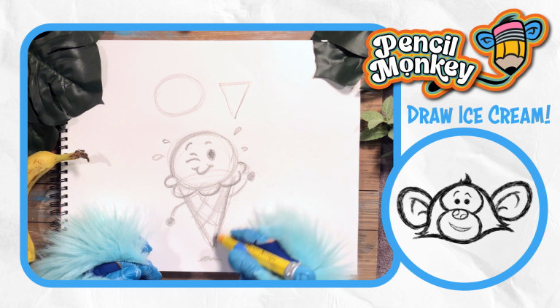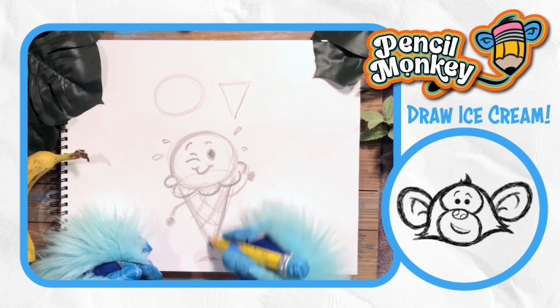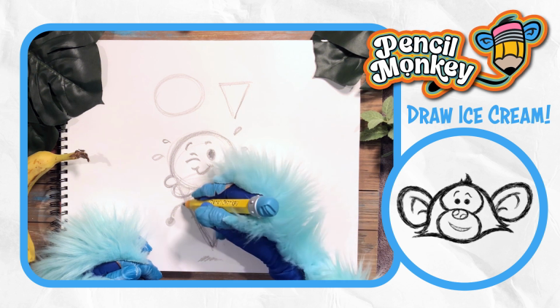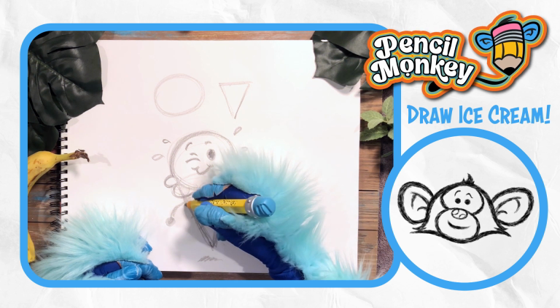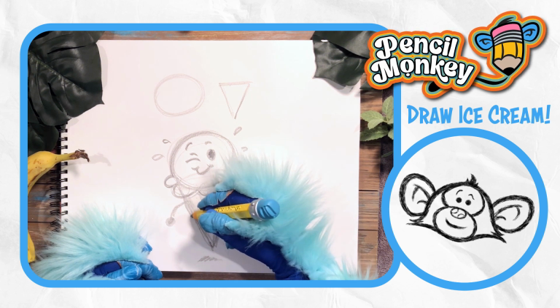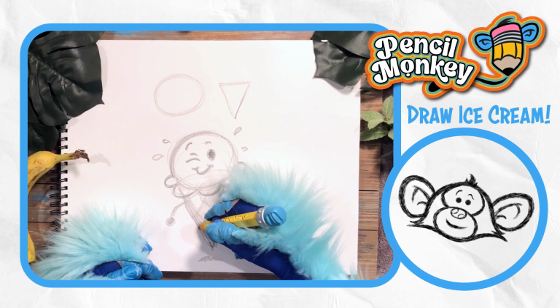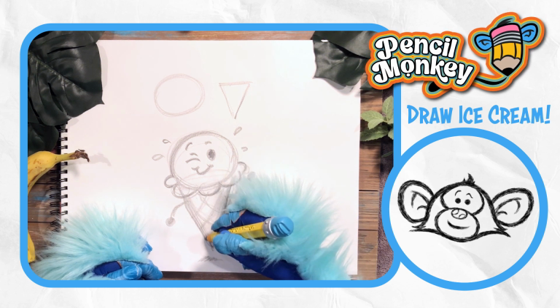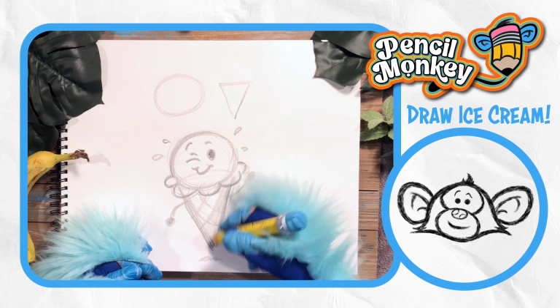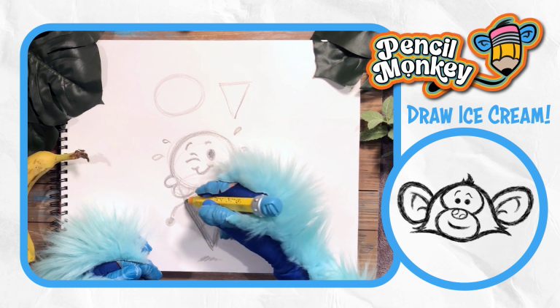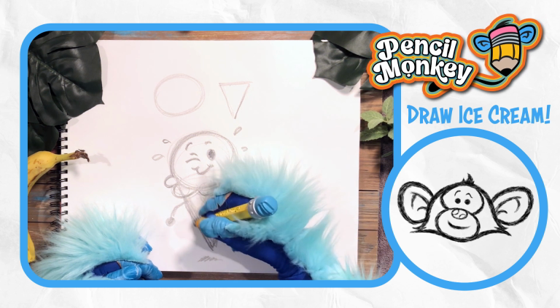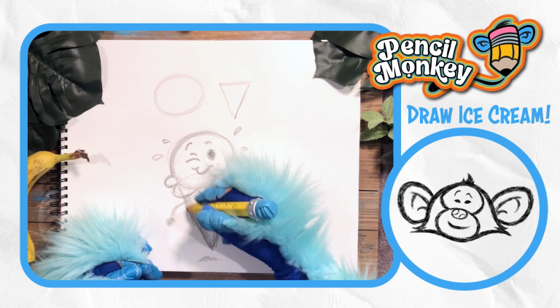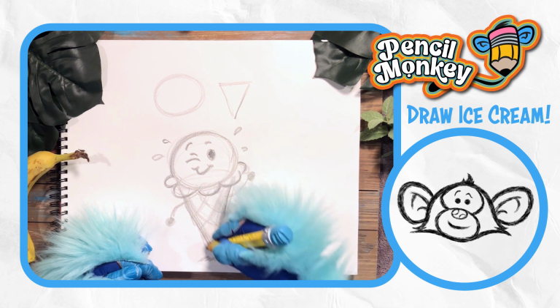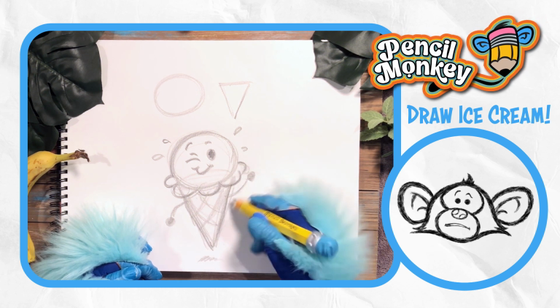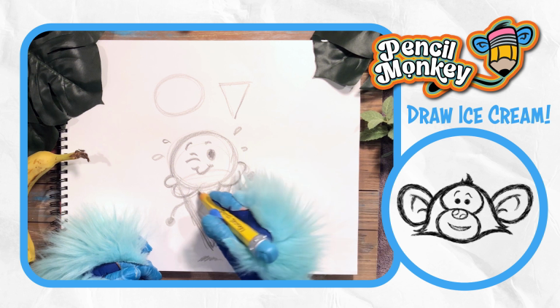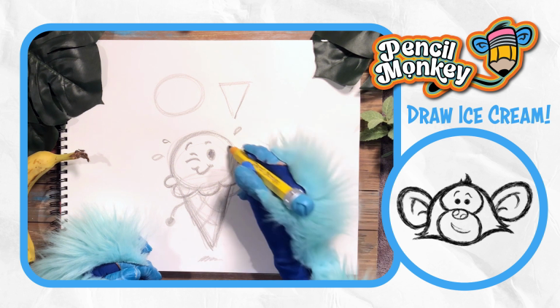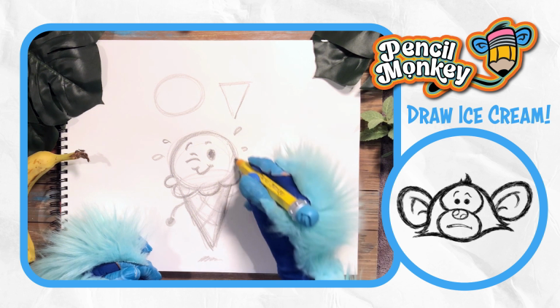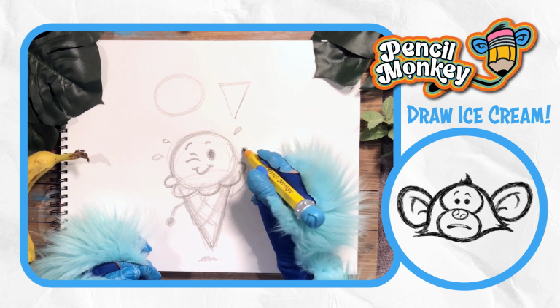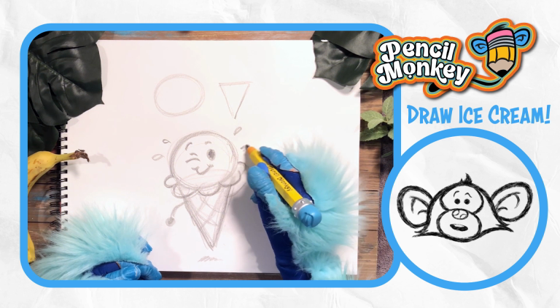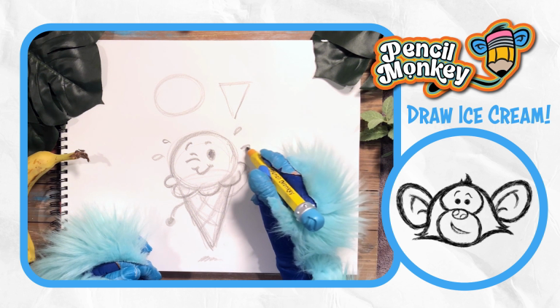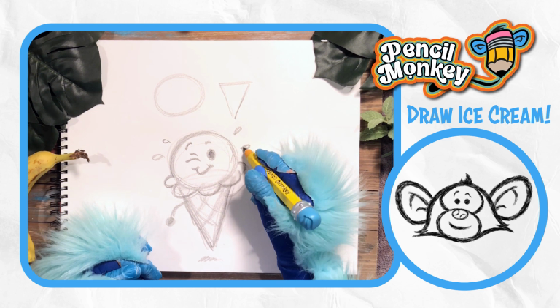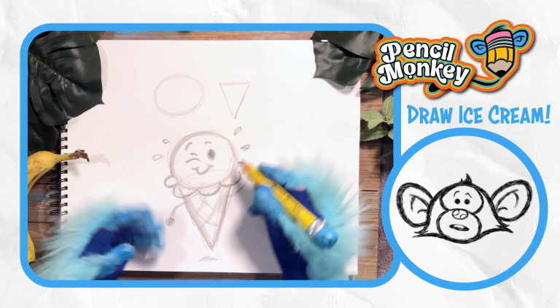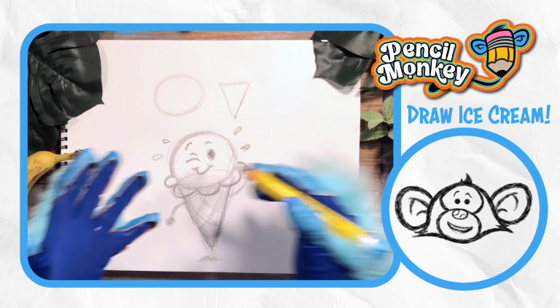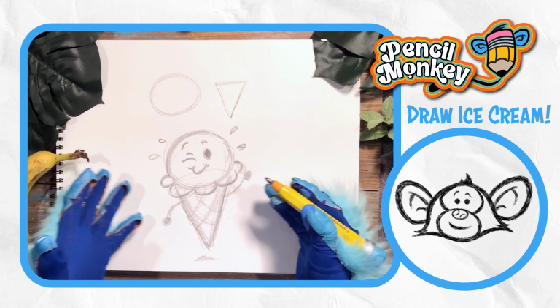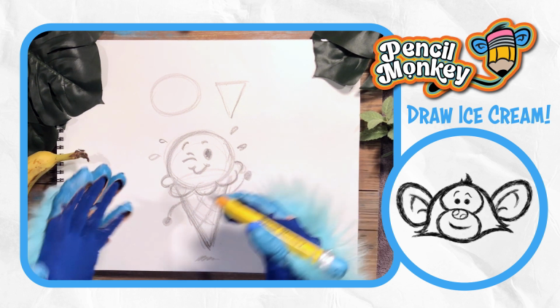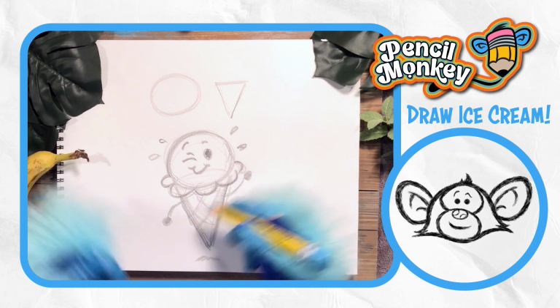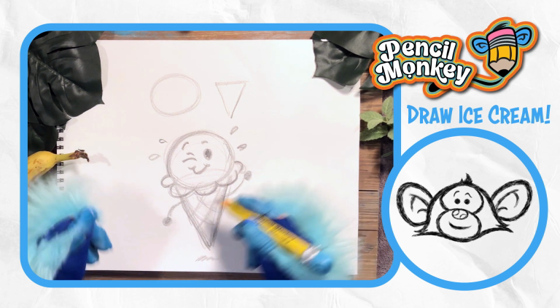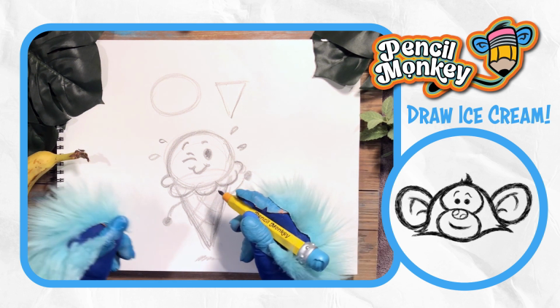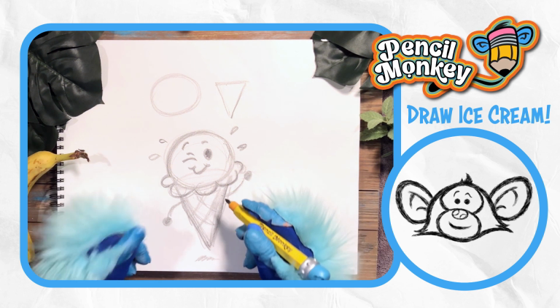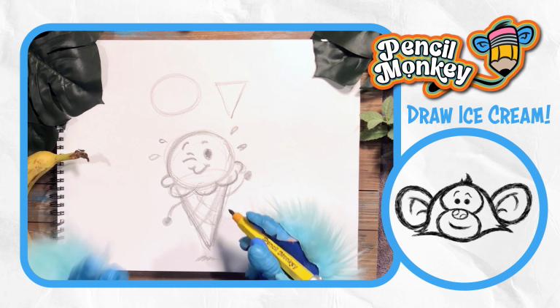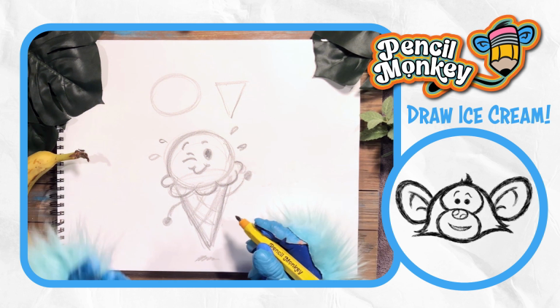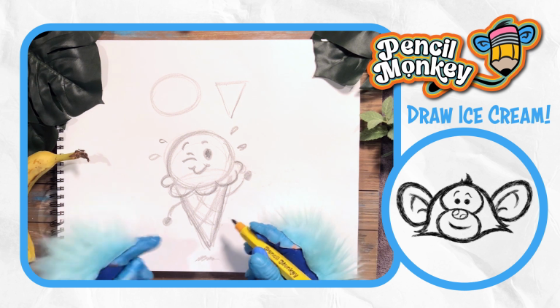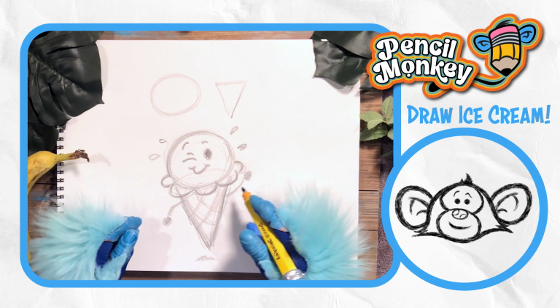You guys can do whatever you want. I'm liking it — it's kind of fun. Ice cream party! We'll see you guys next time.